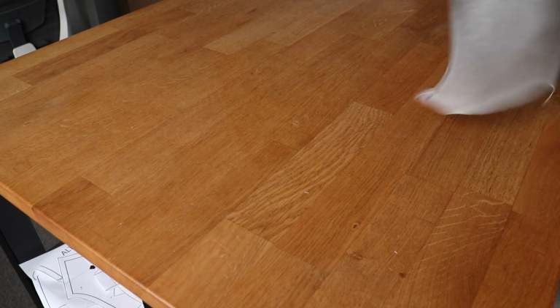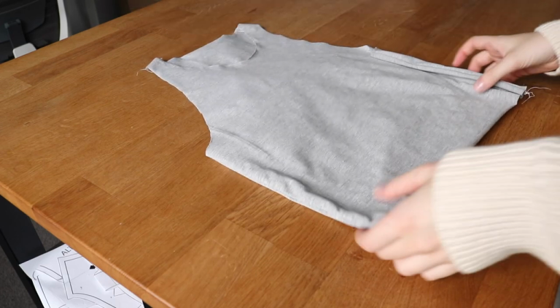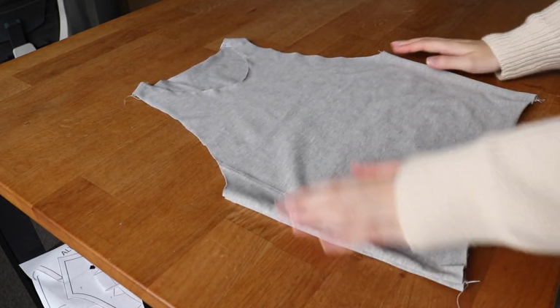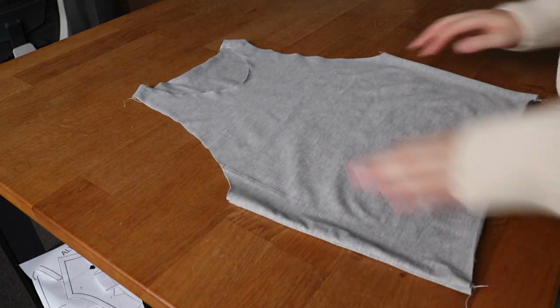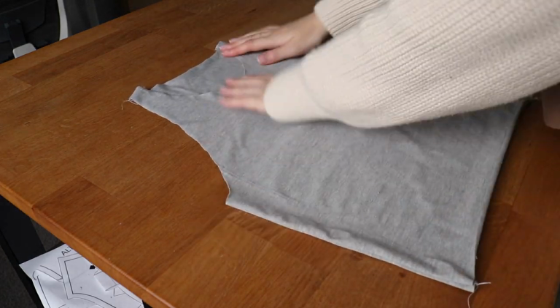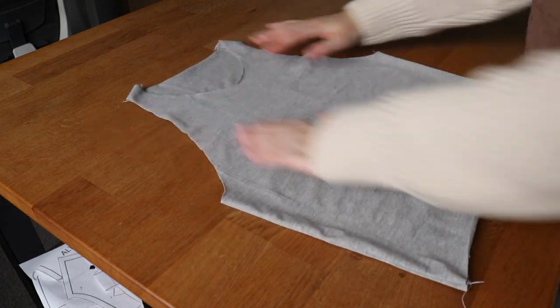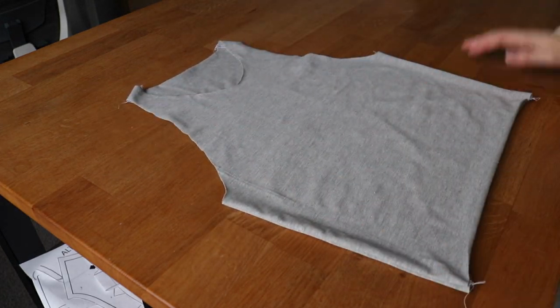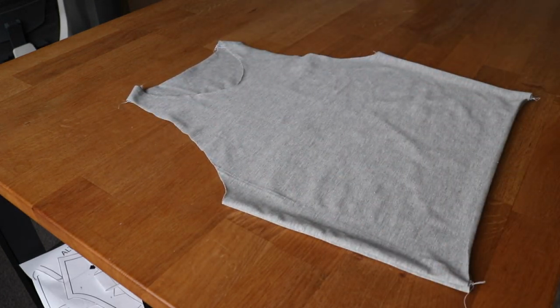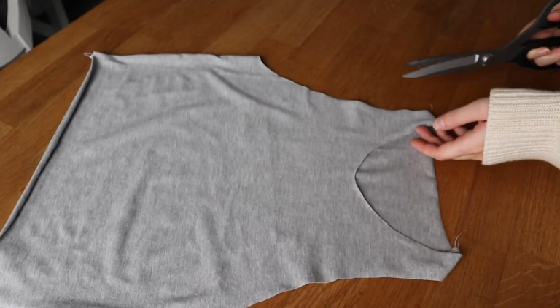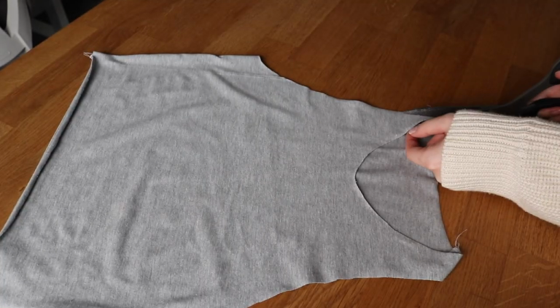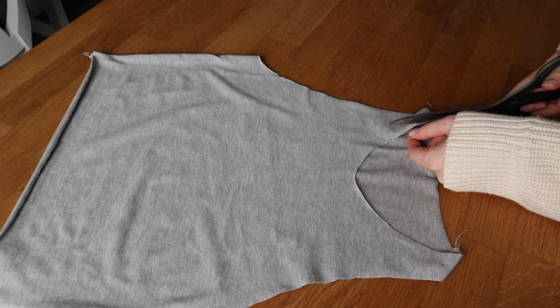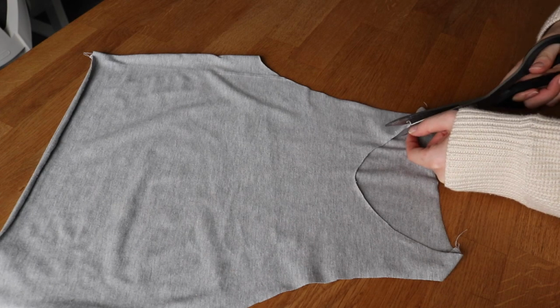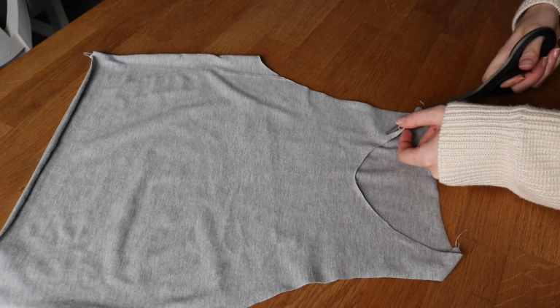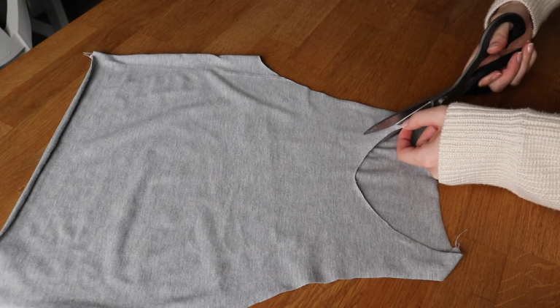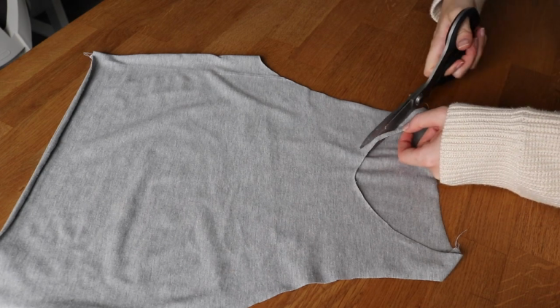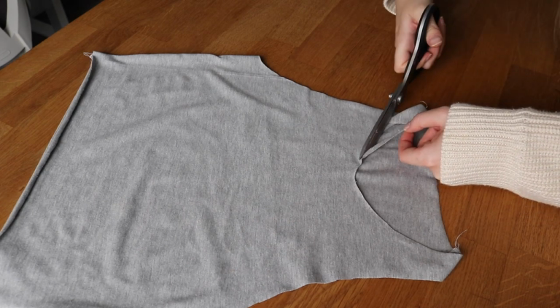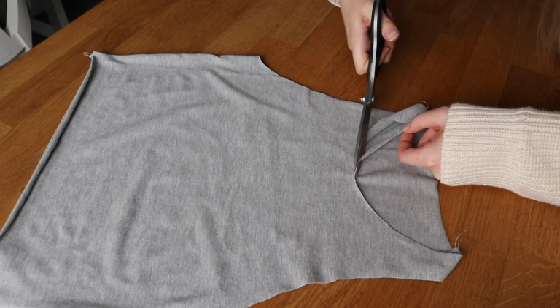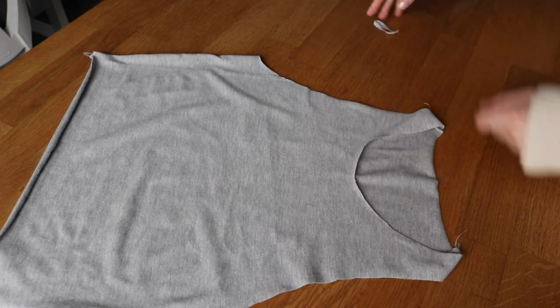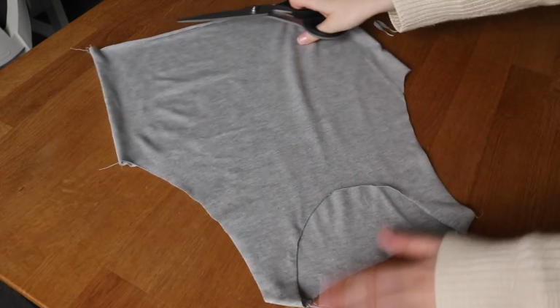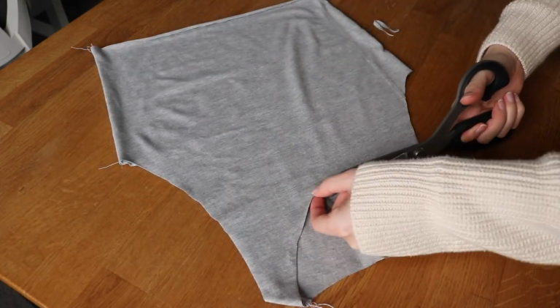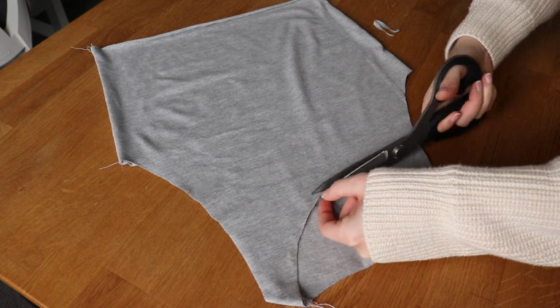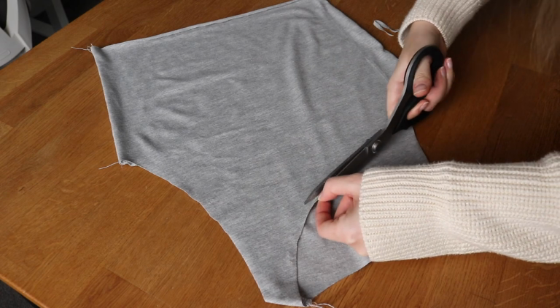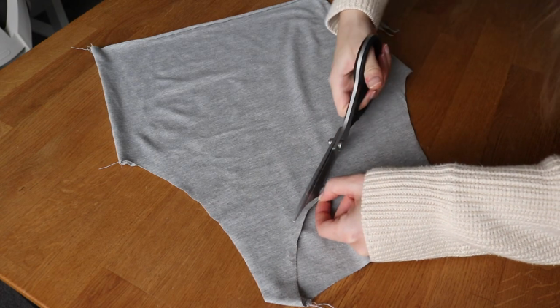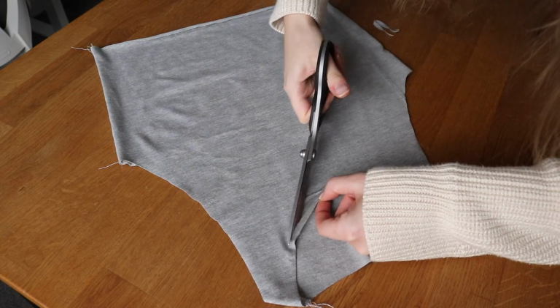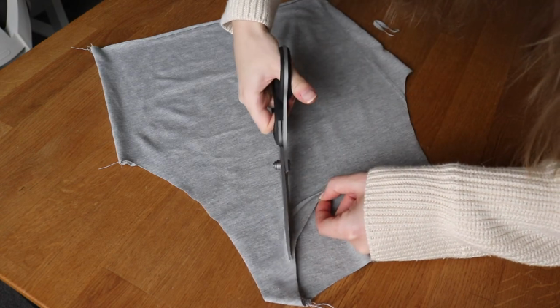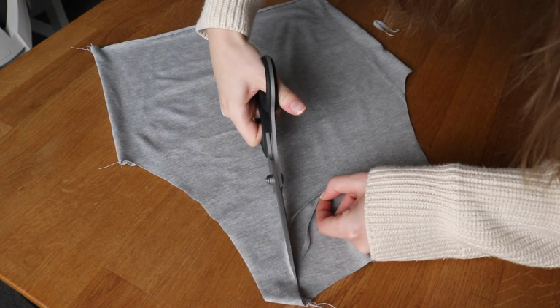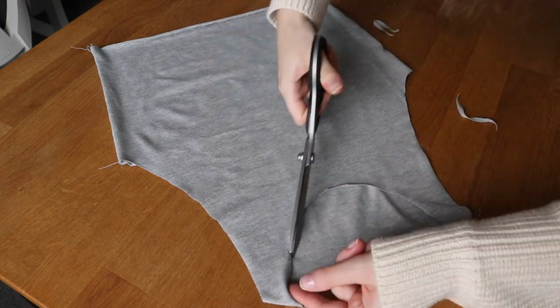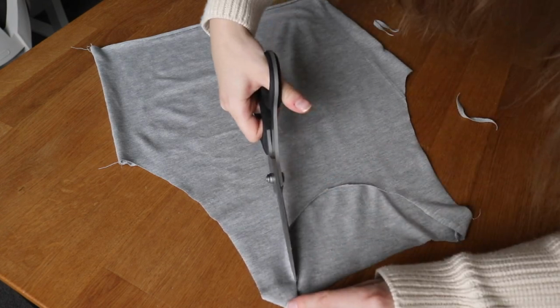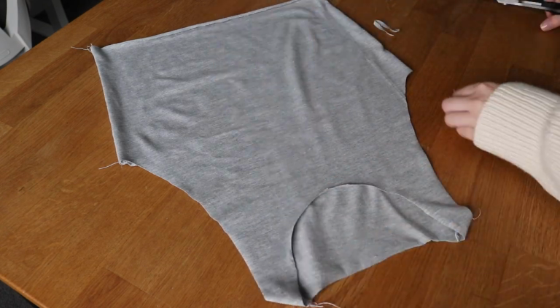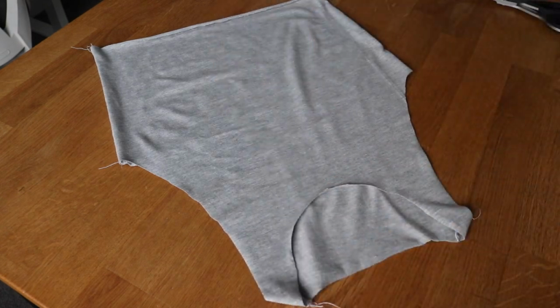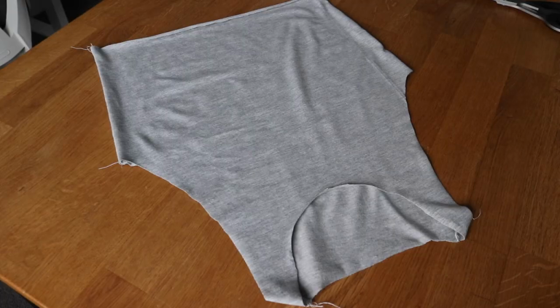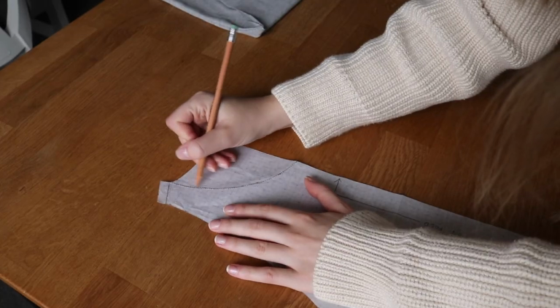At this point it's a good idea to try on your garment and make sure it's looking and fitting how you want, so that if you need to you can make adjustments before moving on. I tried mine on and found the neckline was a little bit off, so I'm just going to straighten it out with some small cuts. I'll also make the same adjustments to my pattern piece.